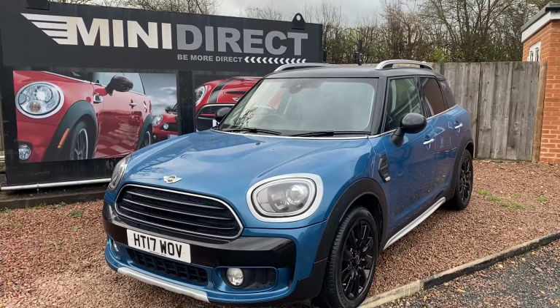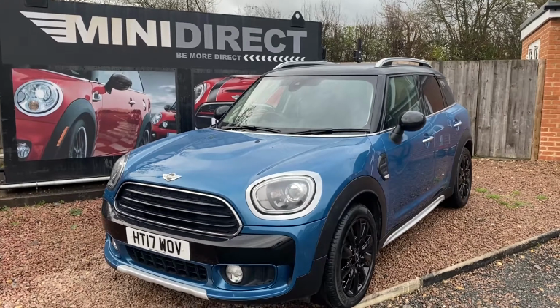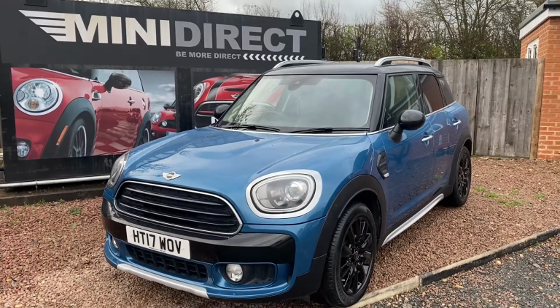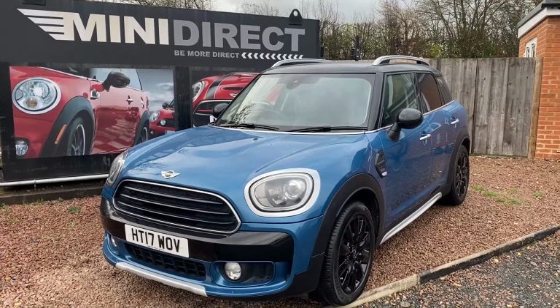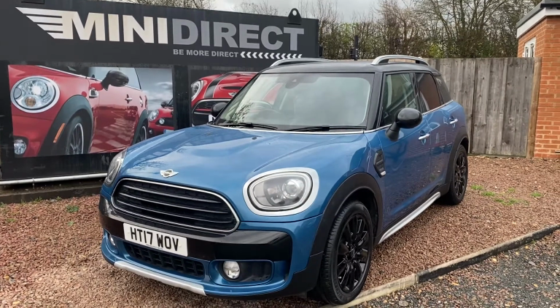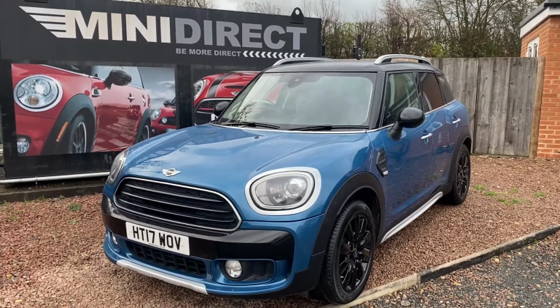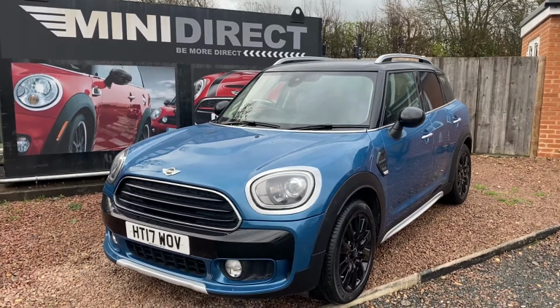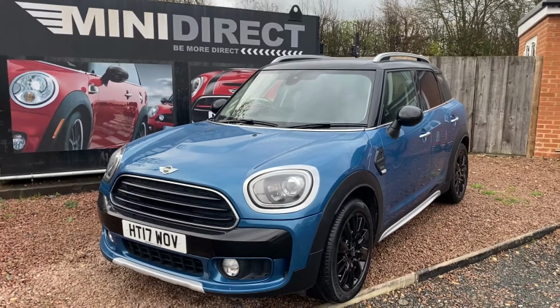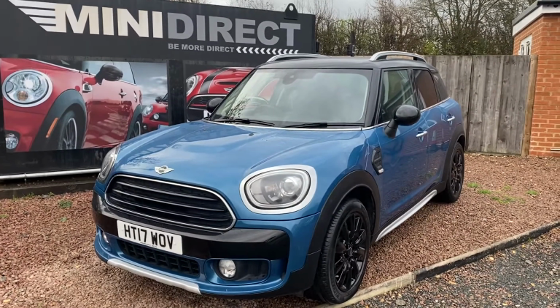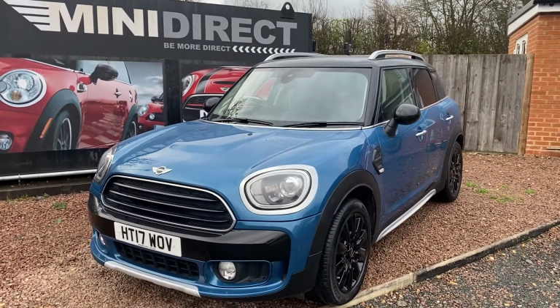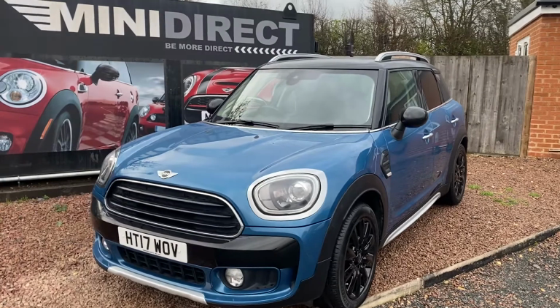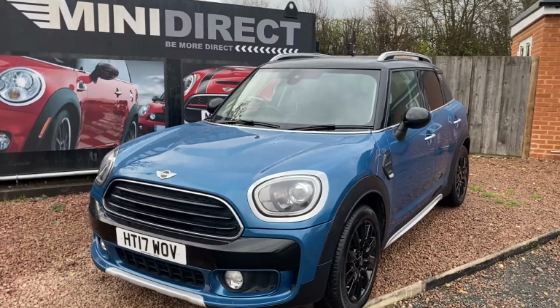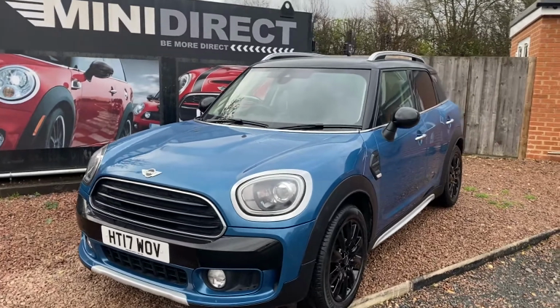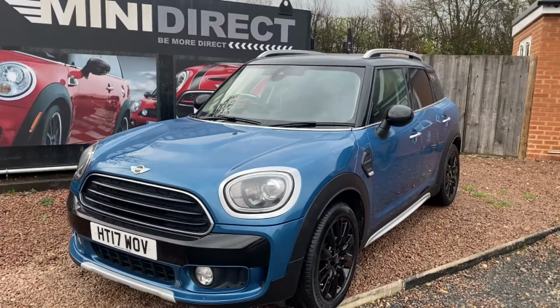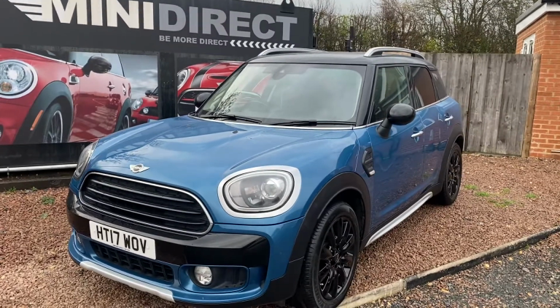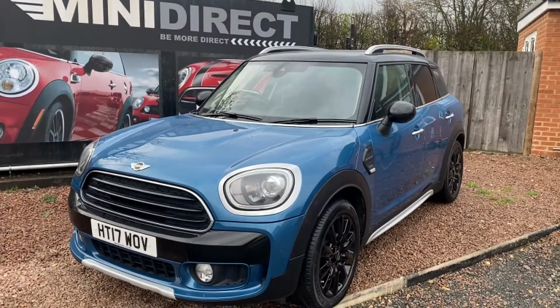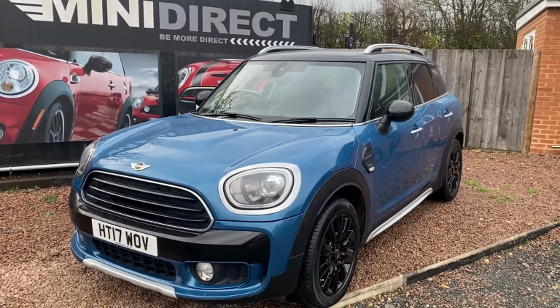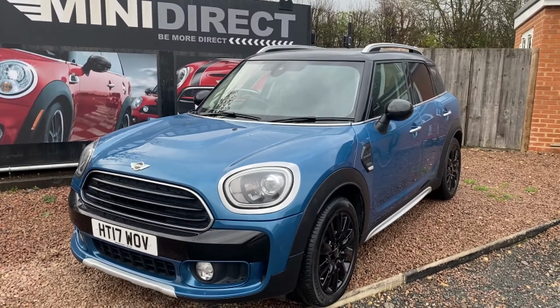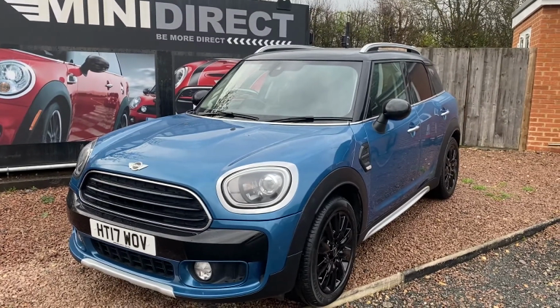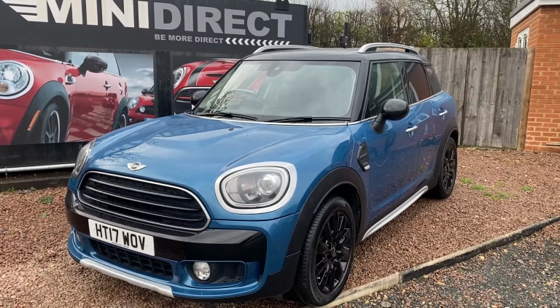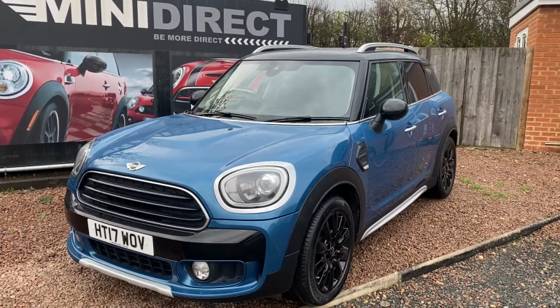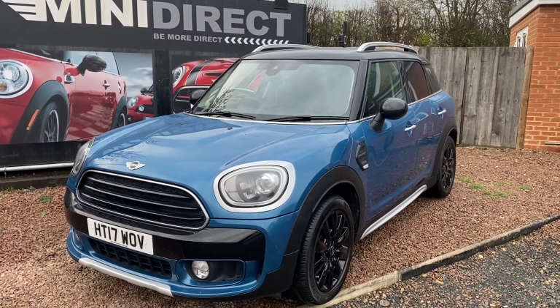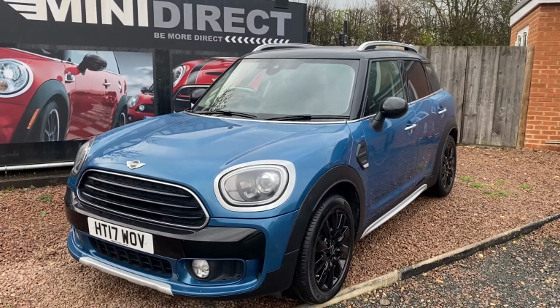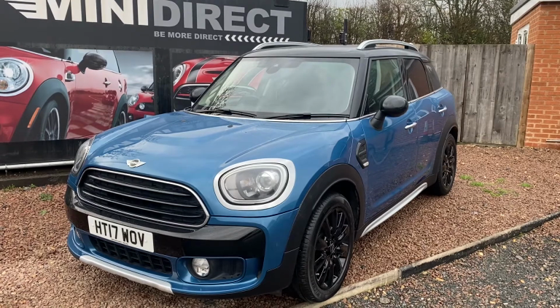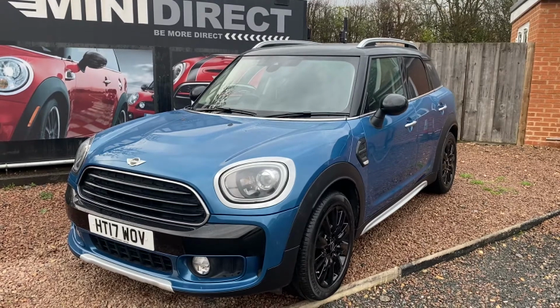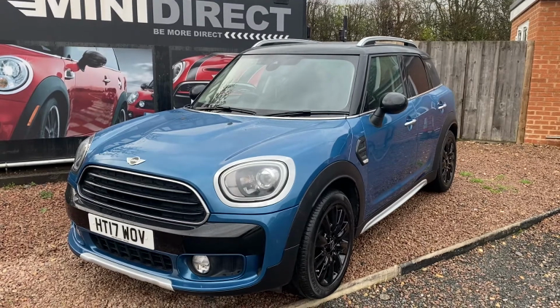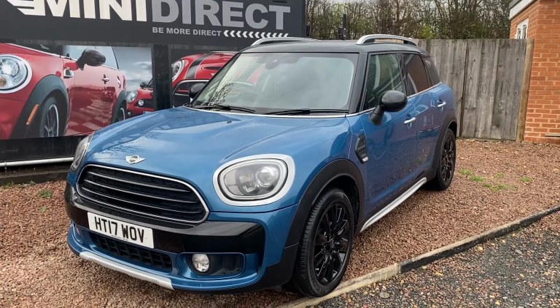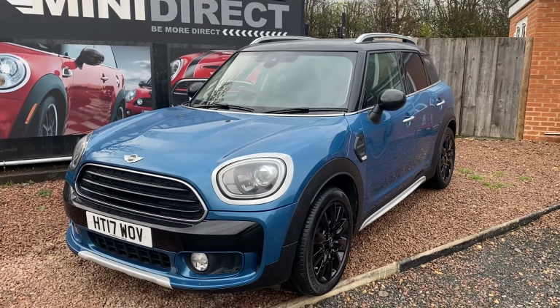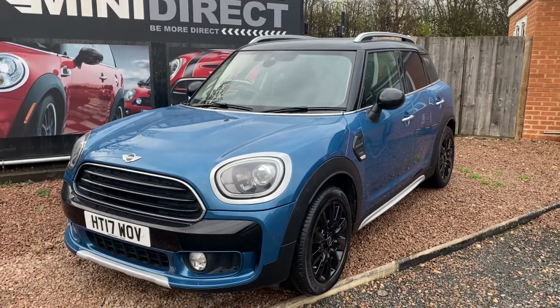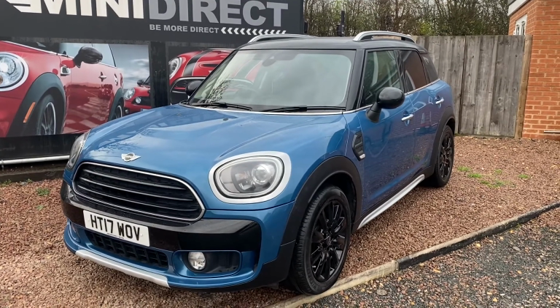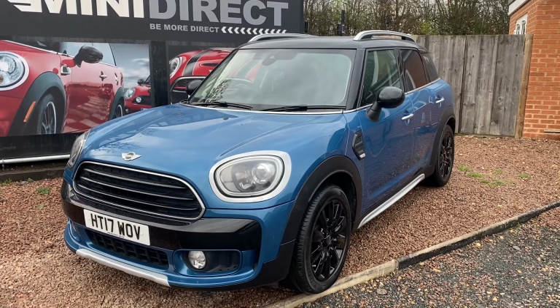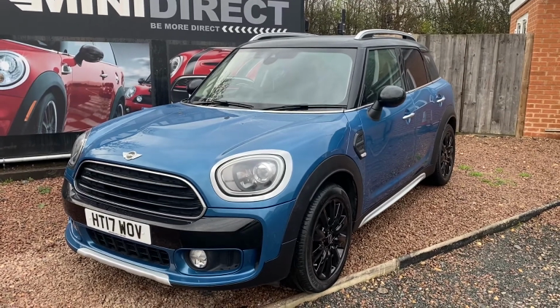Hi guys, welcome back to BMW Mini Direct in Worcester. Fantastic car just come to us from the preparation centre. It's a 2017 on a 17 plate Mini Countryman, 2 litre Cooper Diesel. This is the new shaped Countryman, the current model.